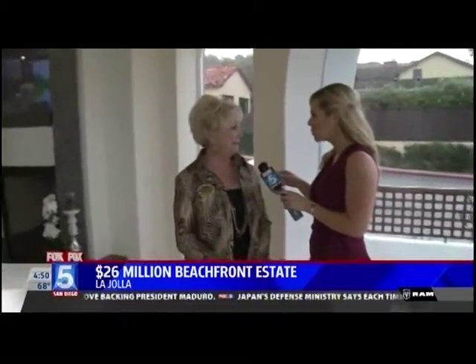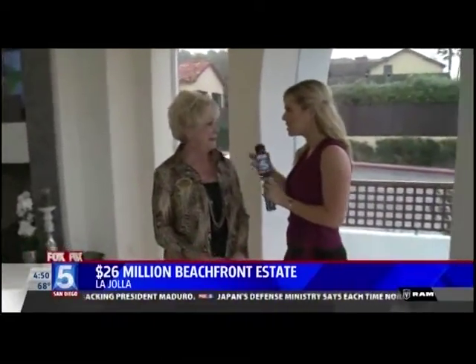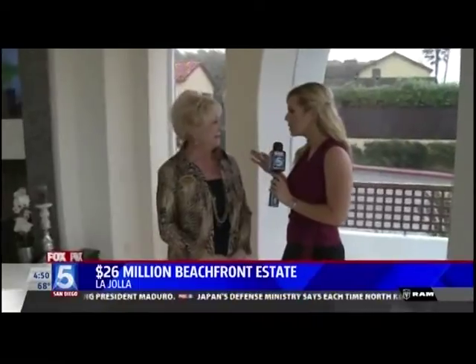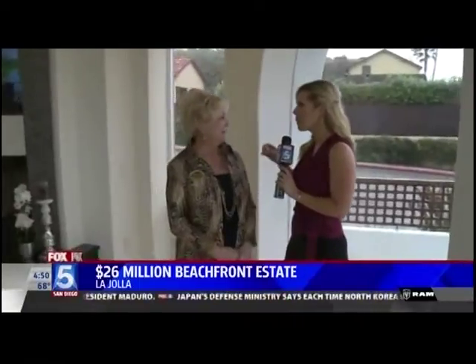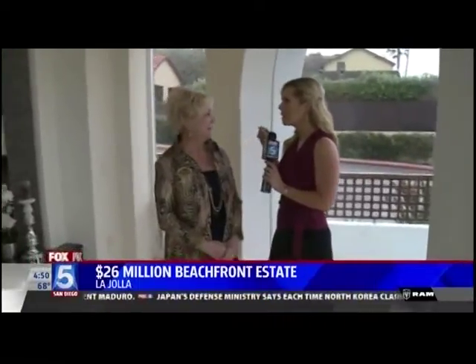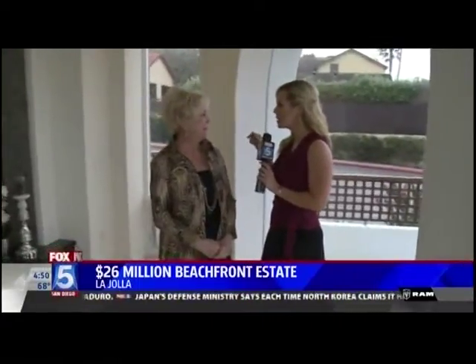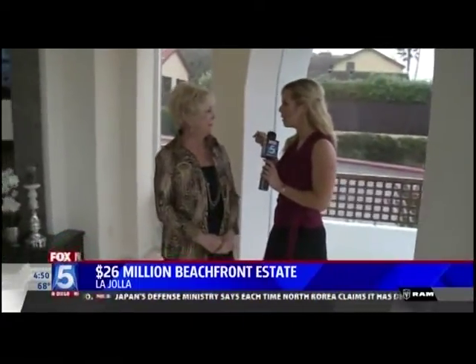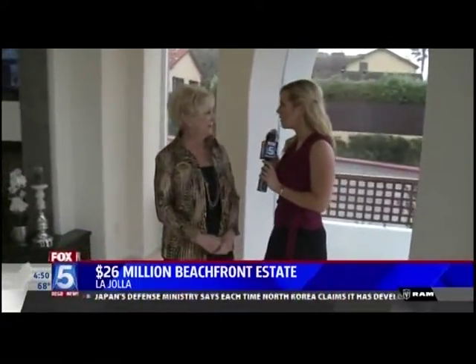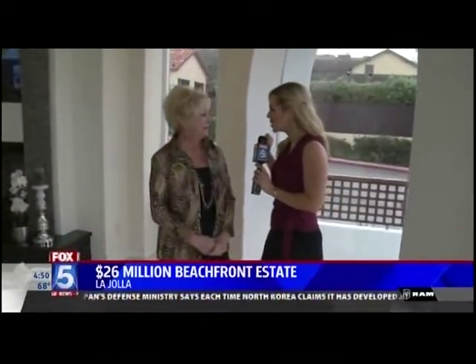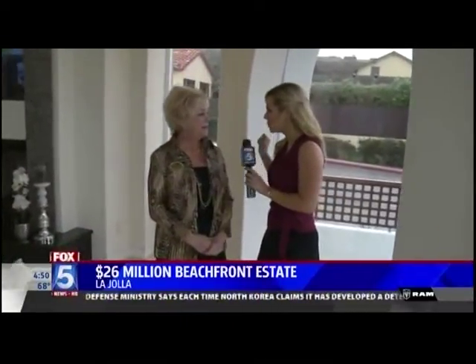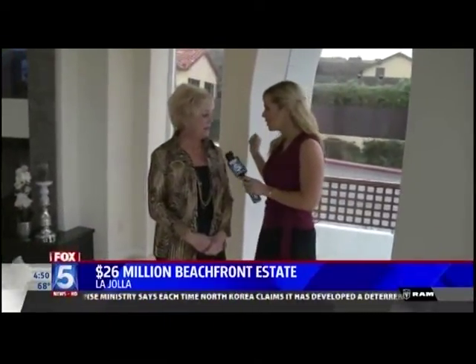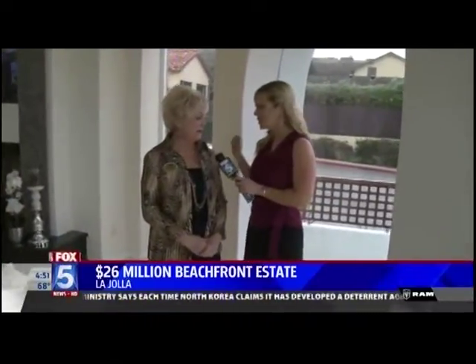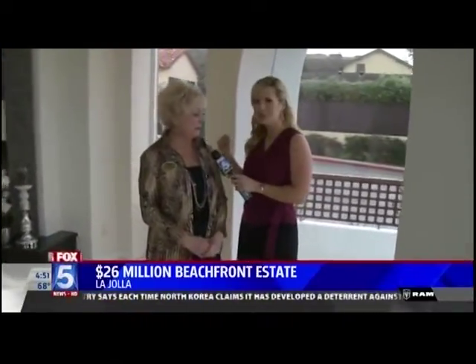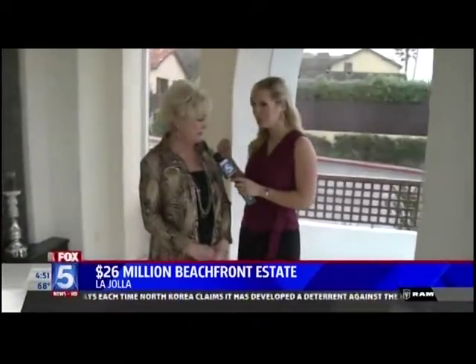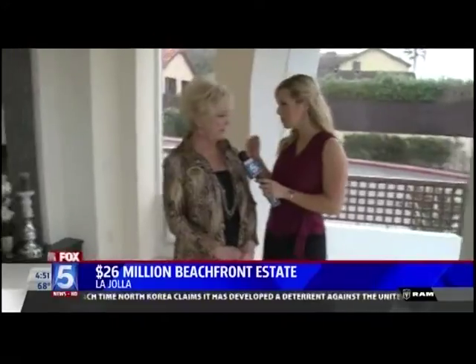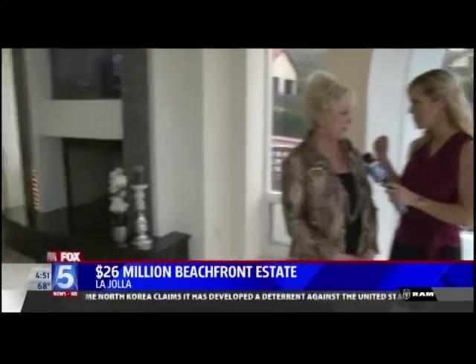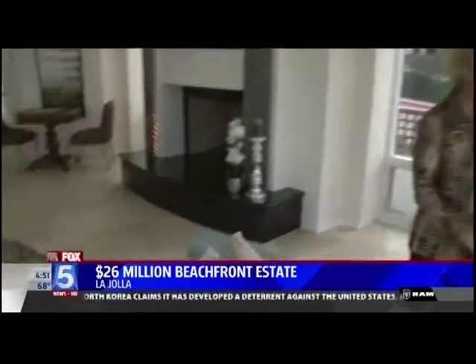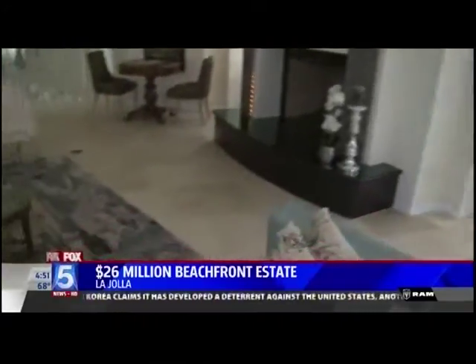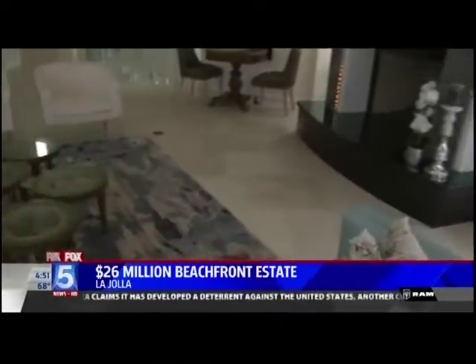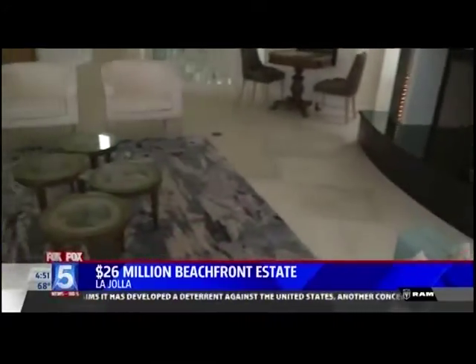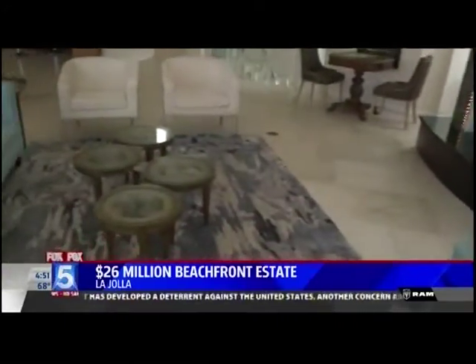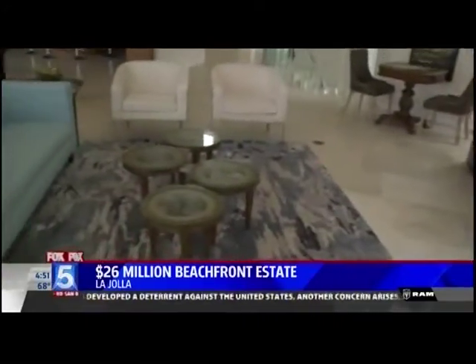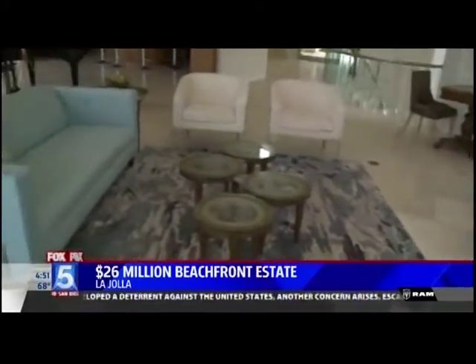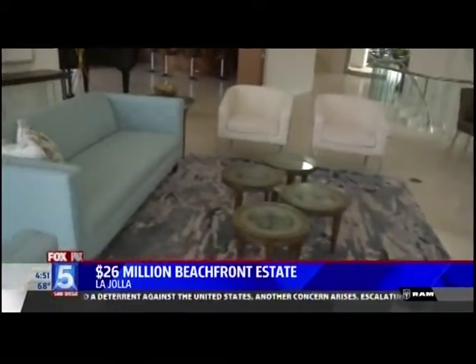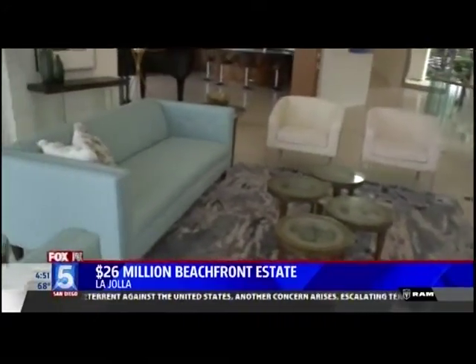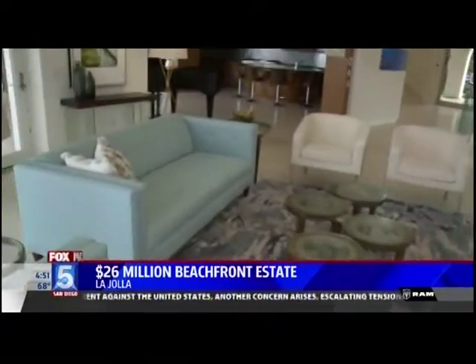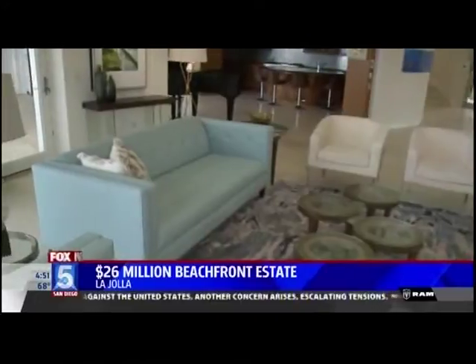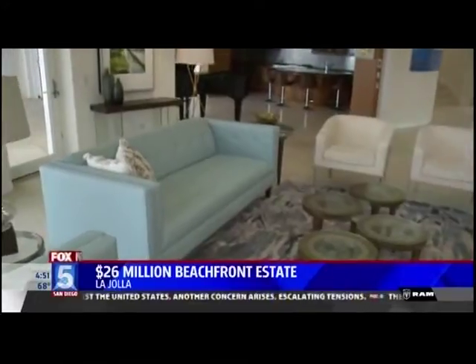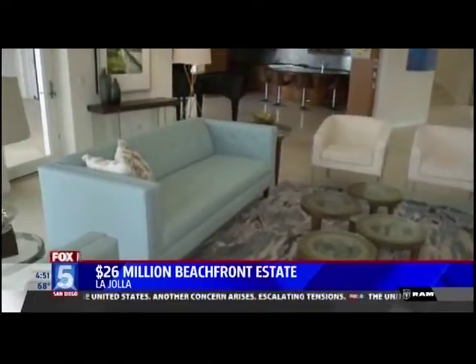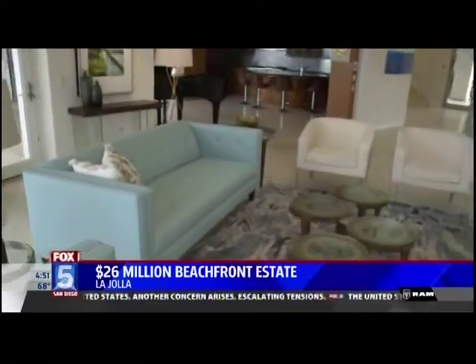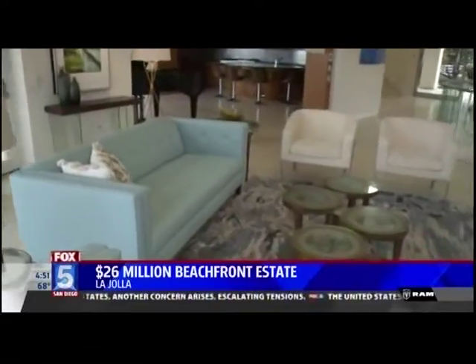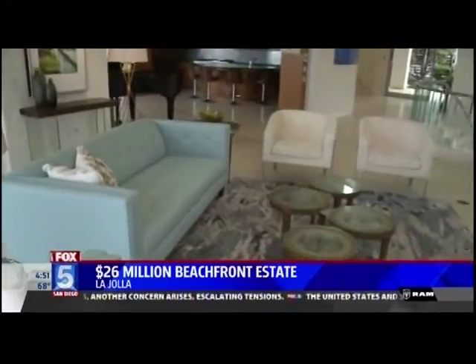It is truly amazing. The sellers — this was their second home. They enjoyed the summers here. They're from Arizona, so they would come over quite often and bring their family, their grandkids, and enjoy the property. Must be nice. Let's go enjoy the bottom floor.